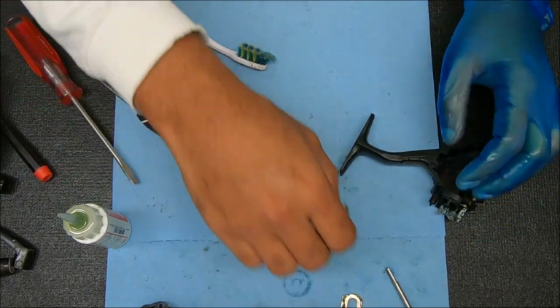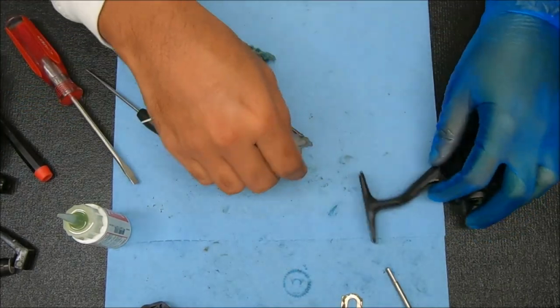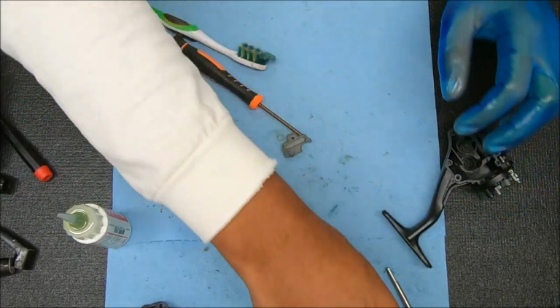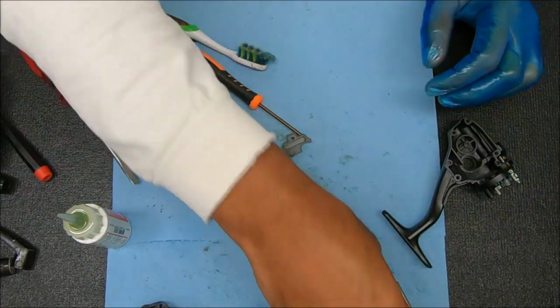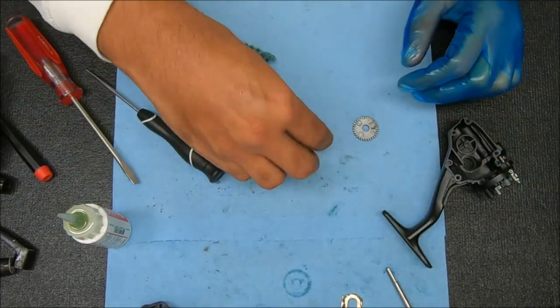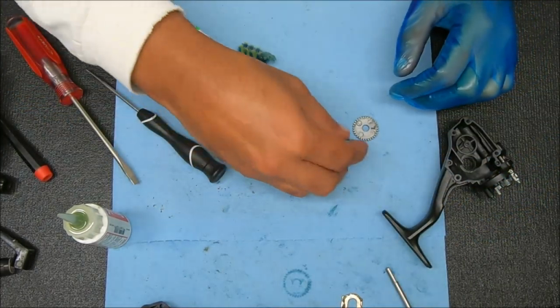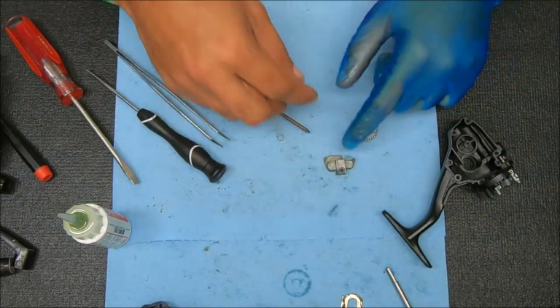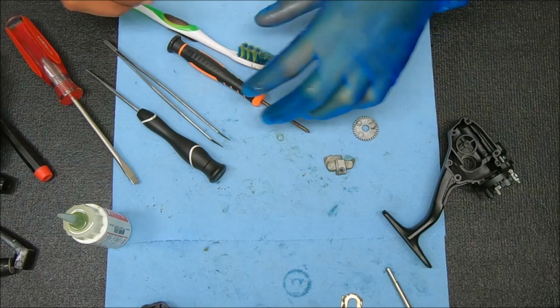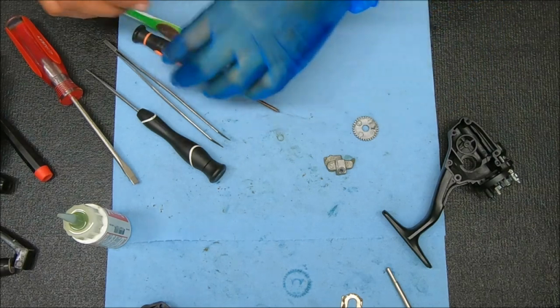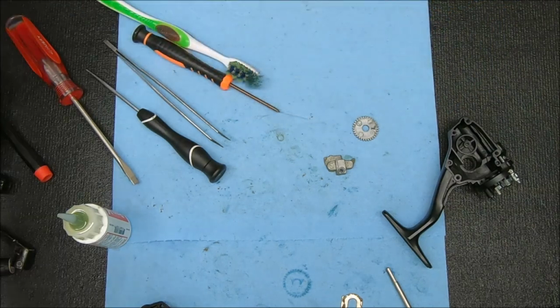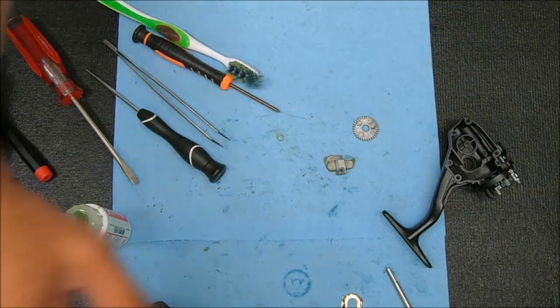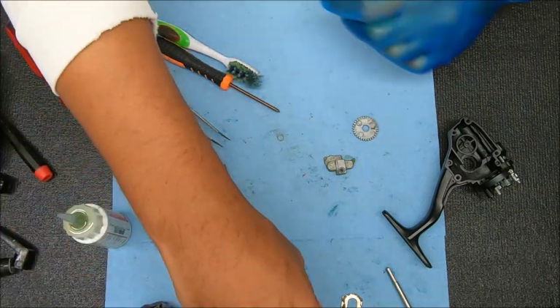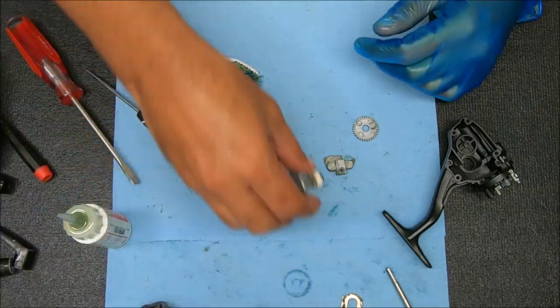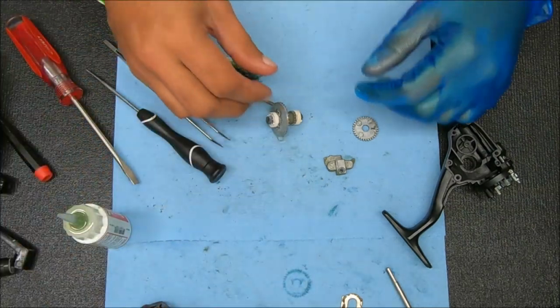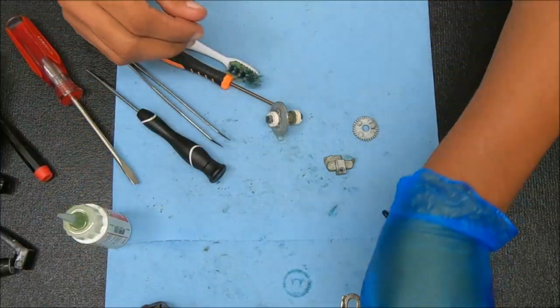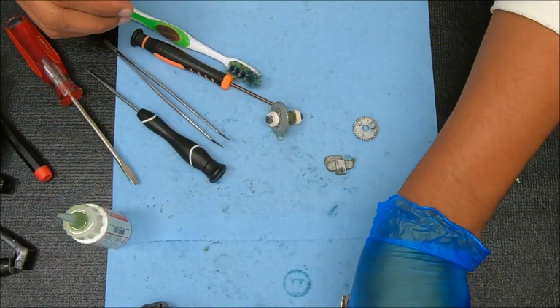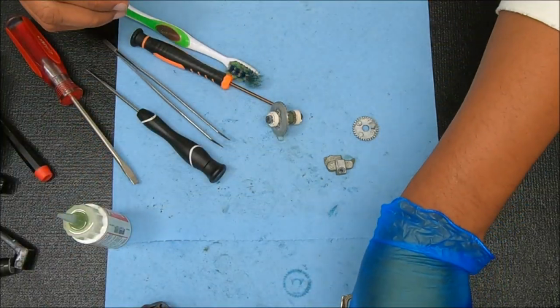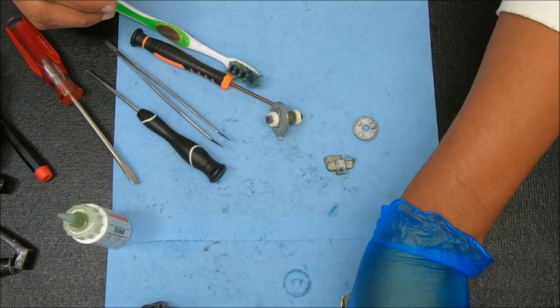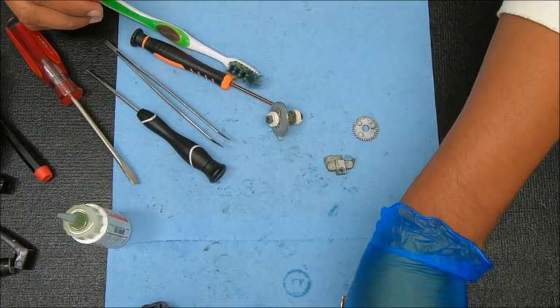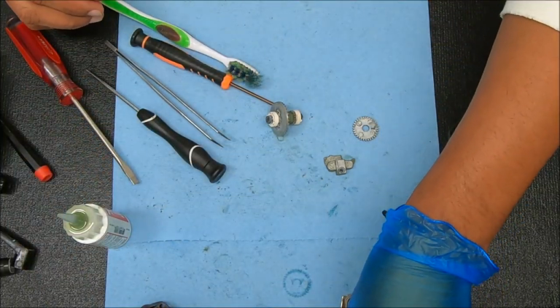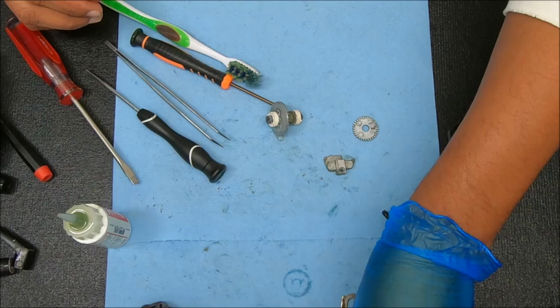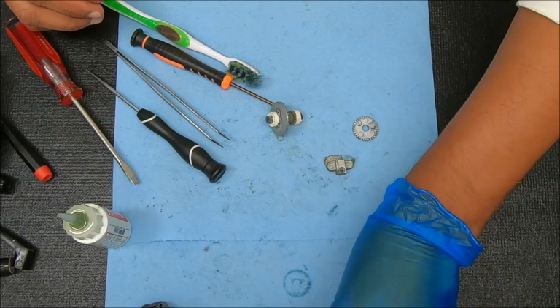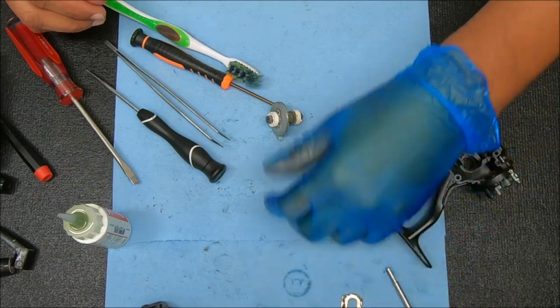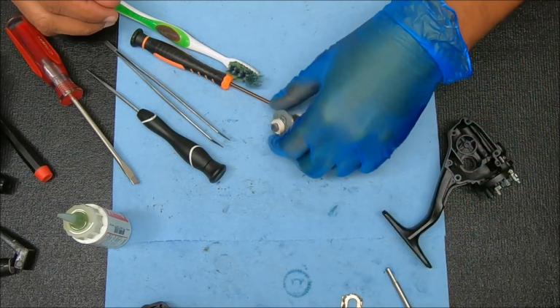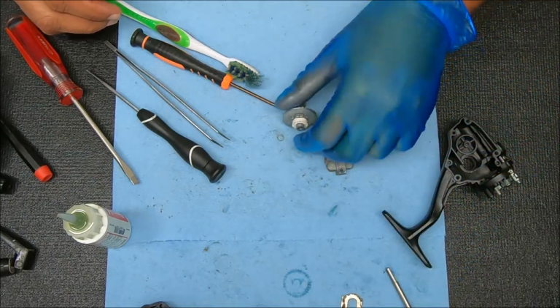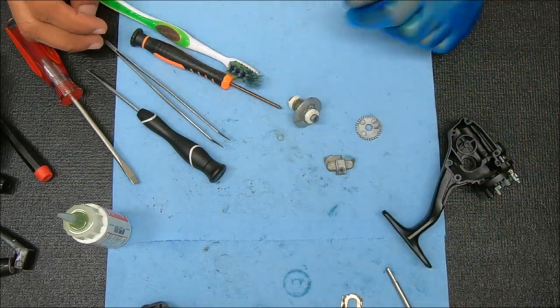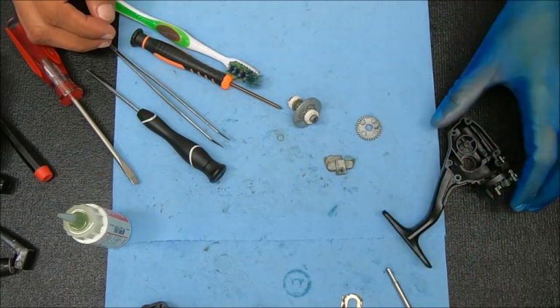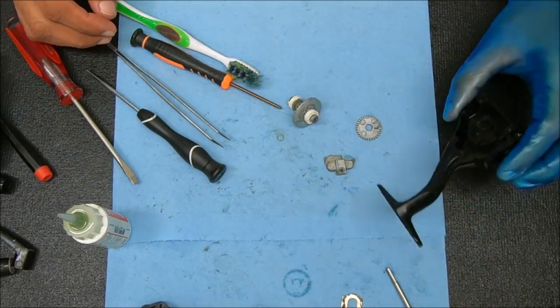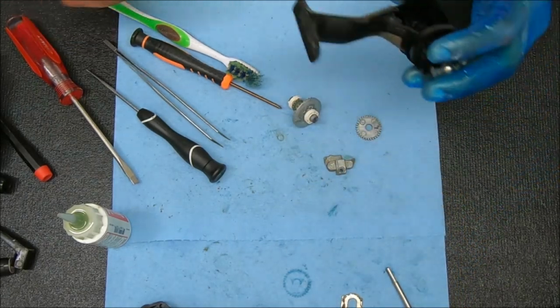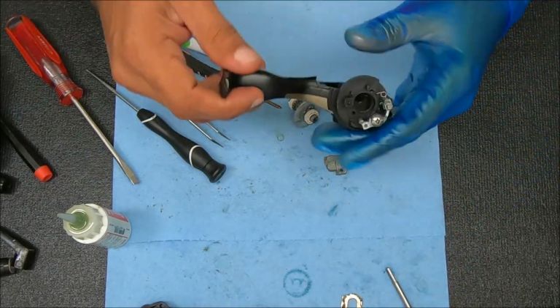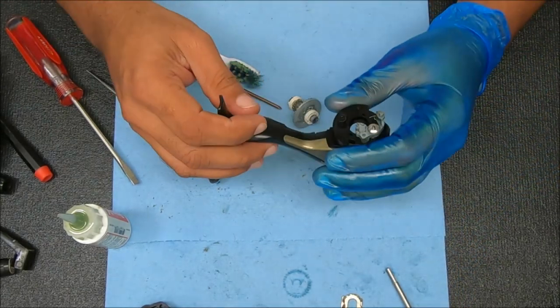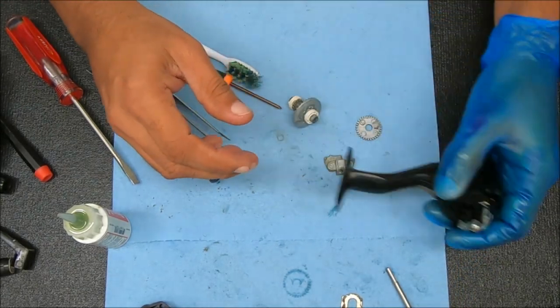Alright, so we have the oscillation gear, the block, and then we have this. I want to see why this thing was so stiff to begin with, but I haven't found anything yet.